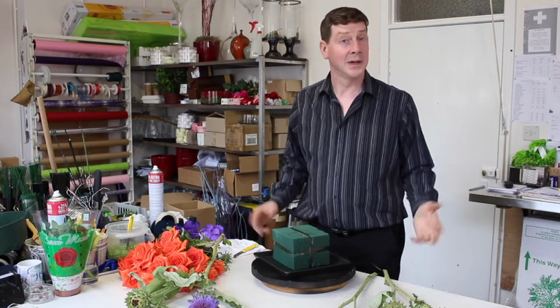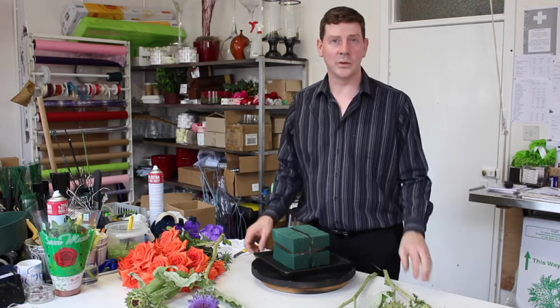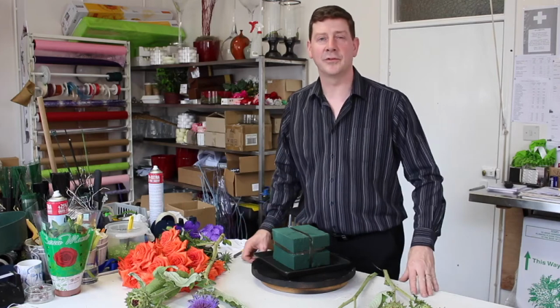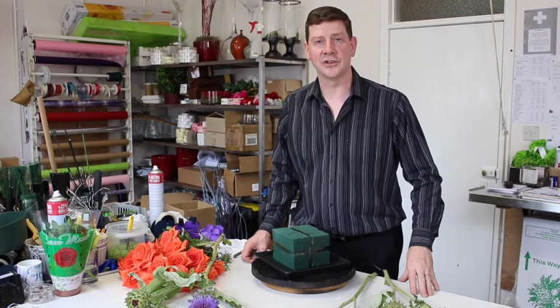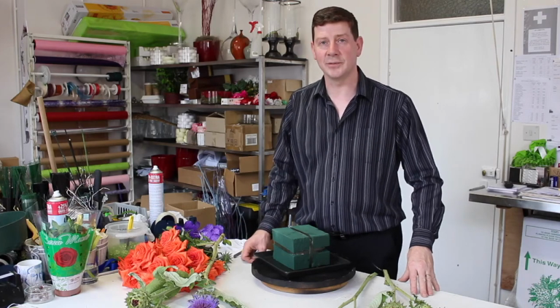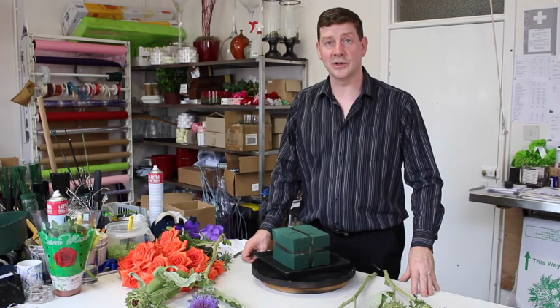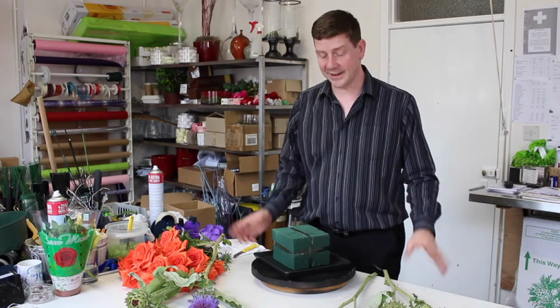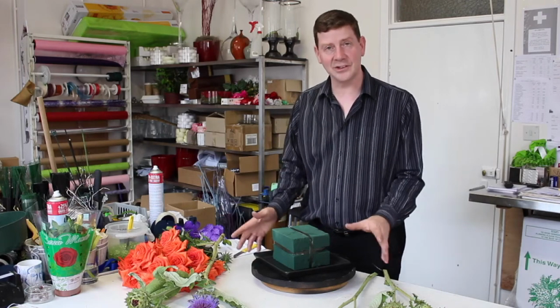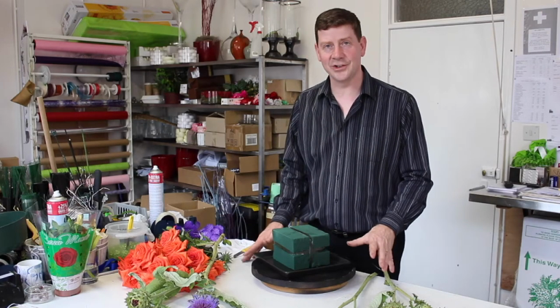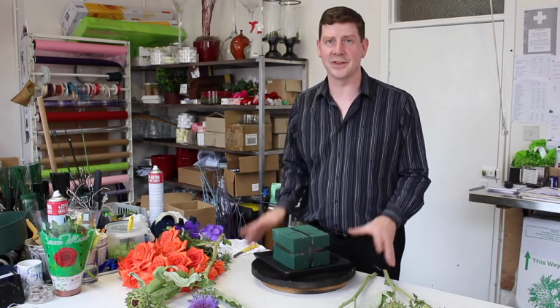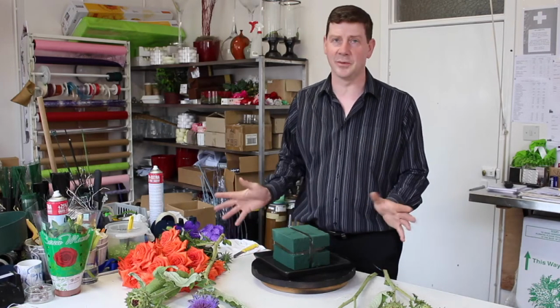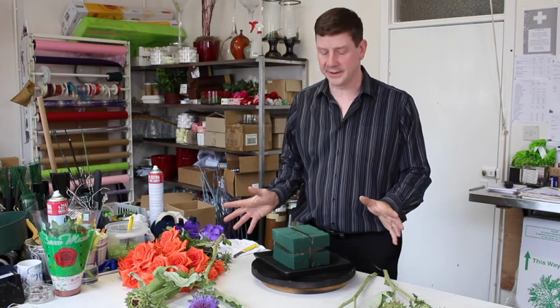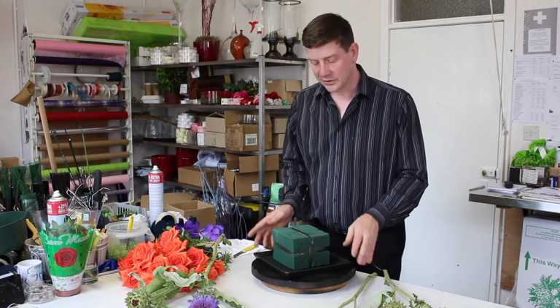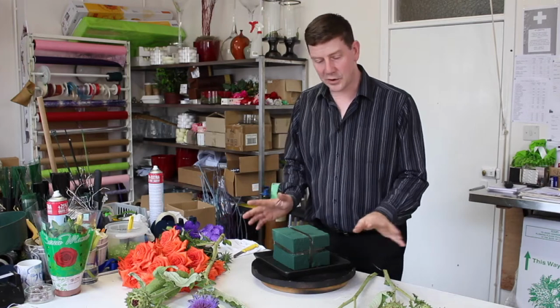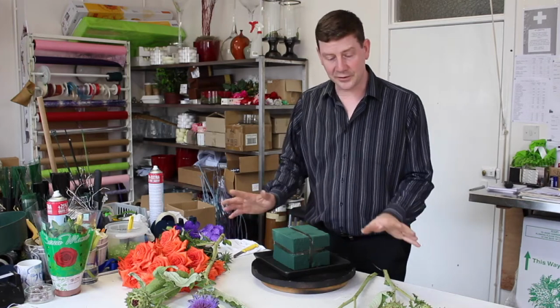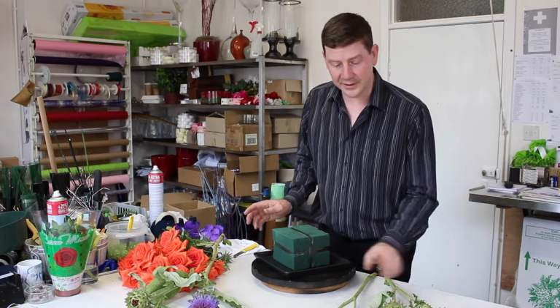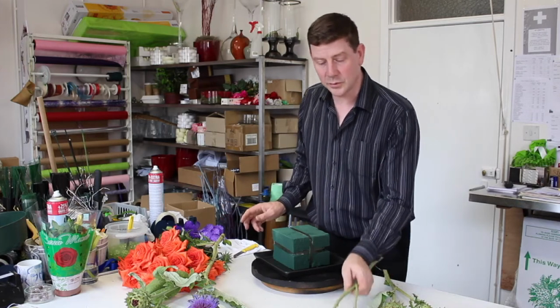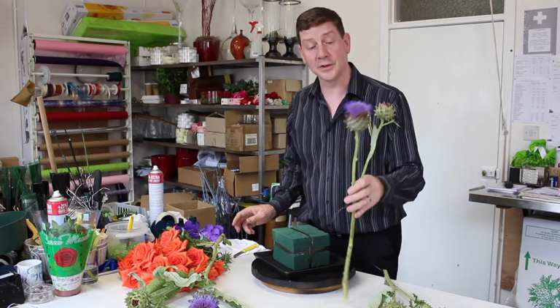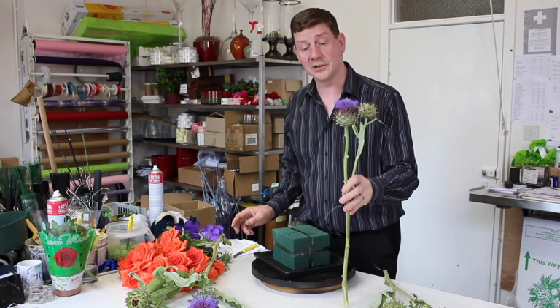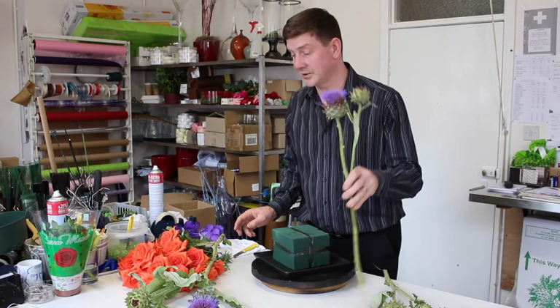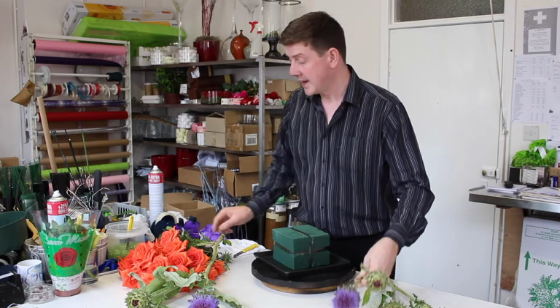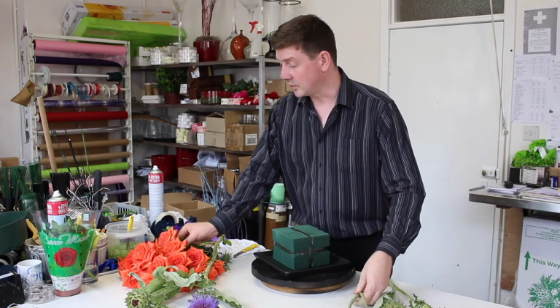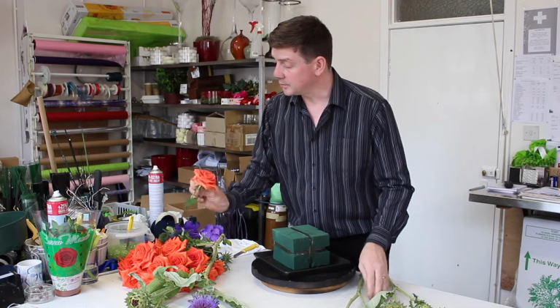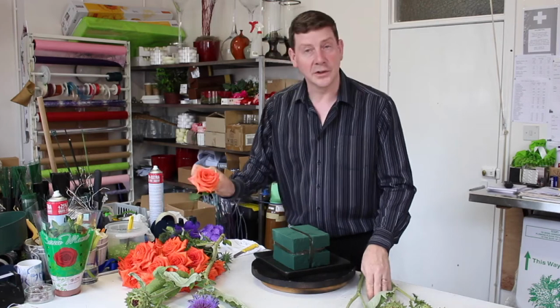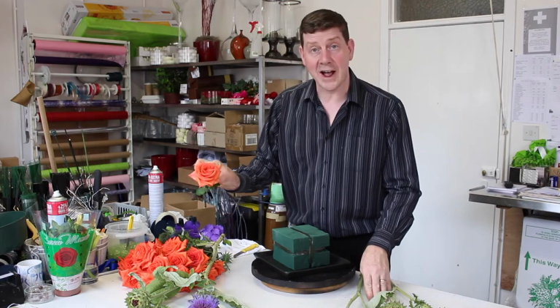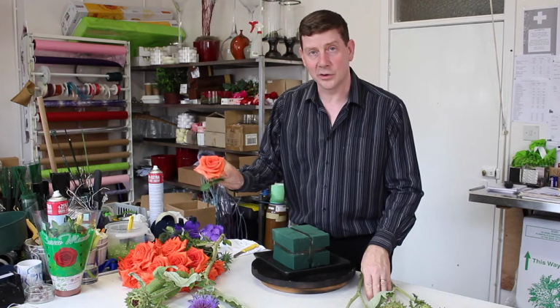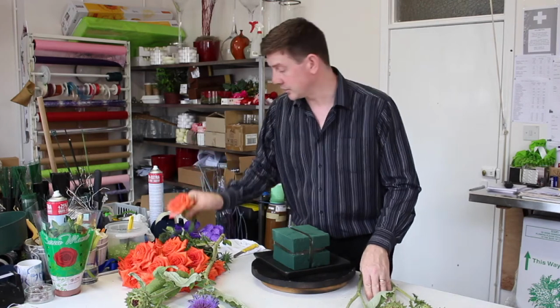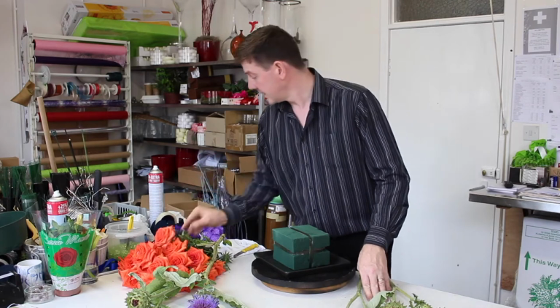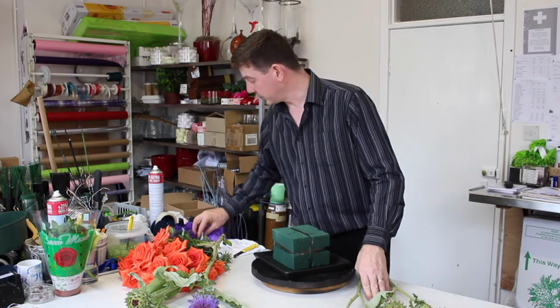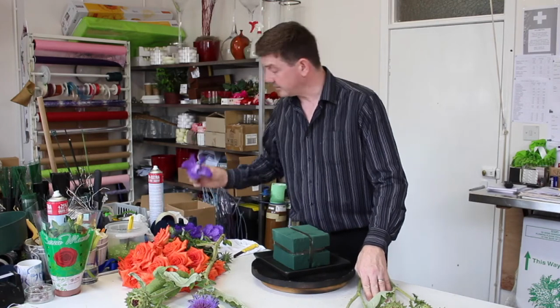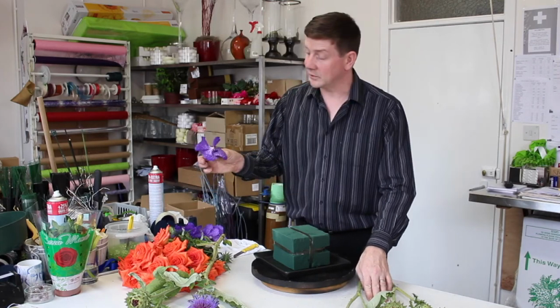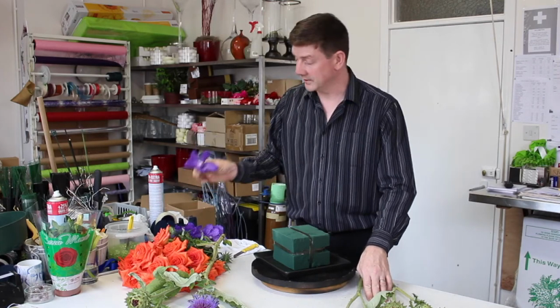Hello and welcome to Flour Juice. My name is John MacDonald and today I'd like to show you an arrangement that's just going to be fun. We've got a few different things: these wonderful artichokes, these beautiful naranga orange roses, and some vanda orchids.